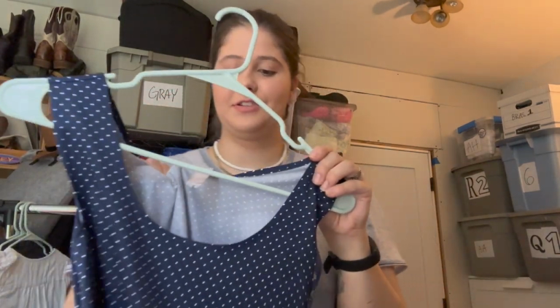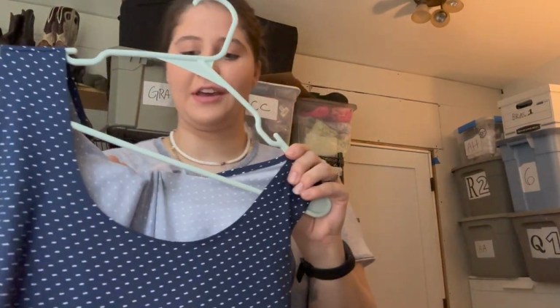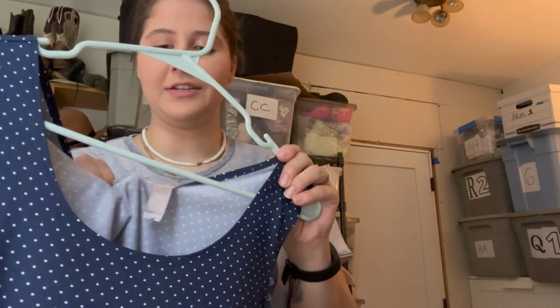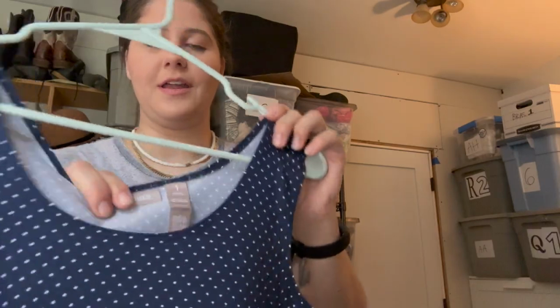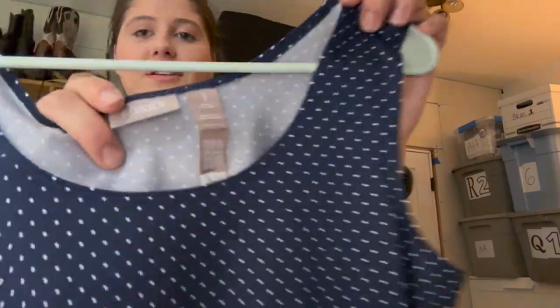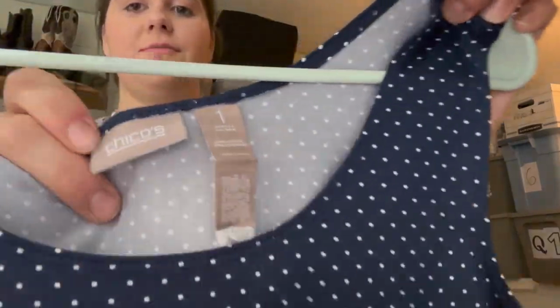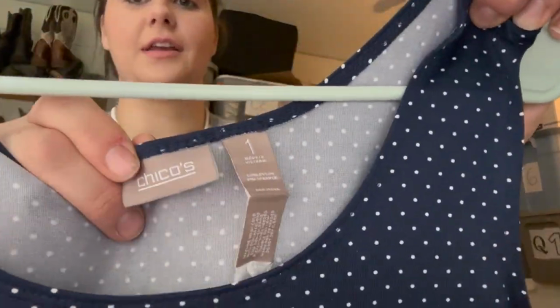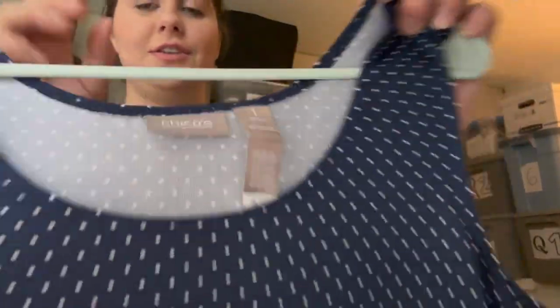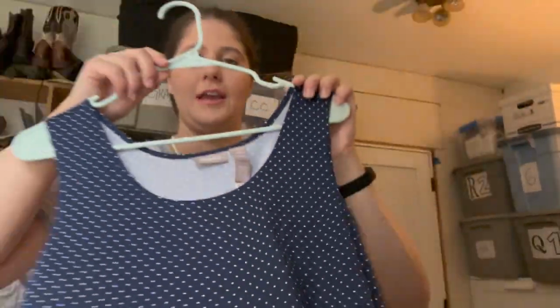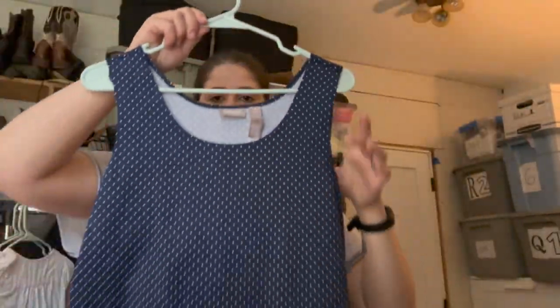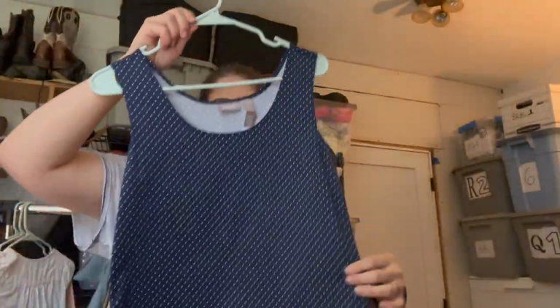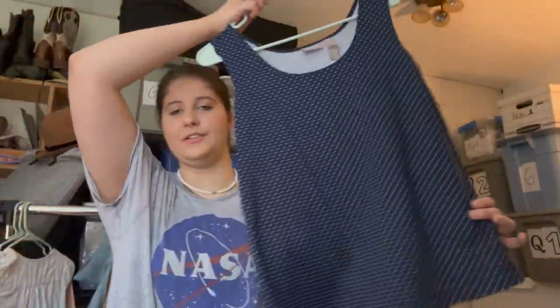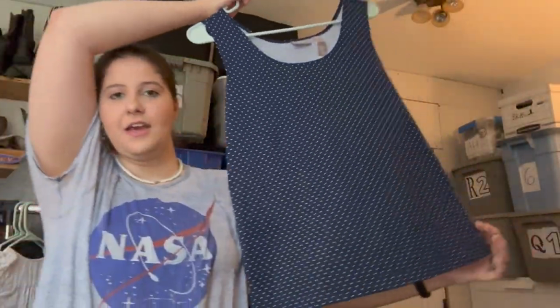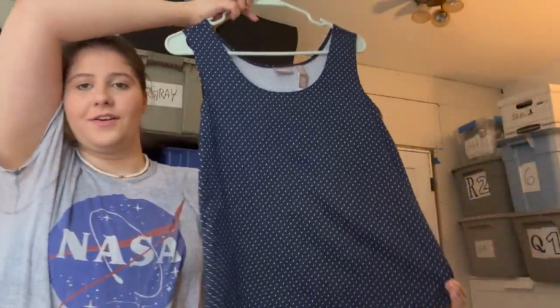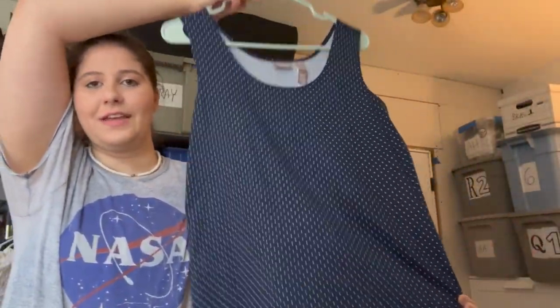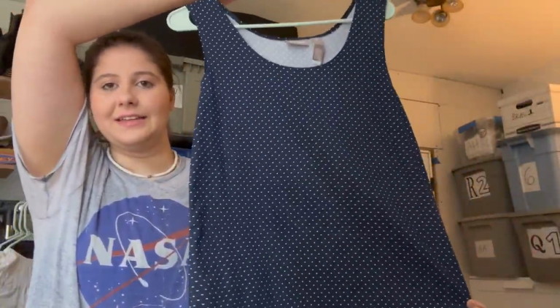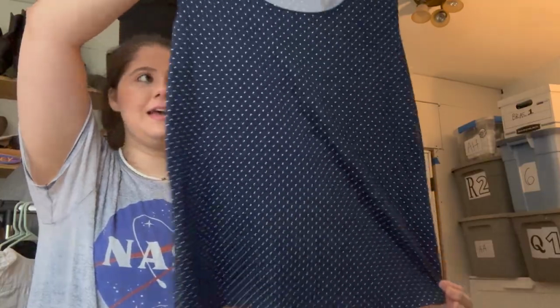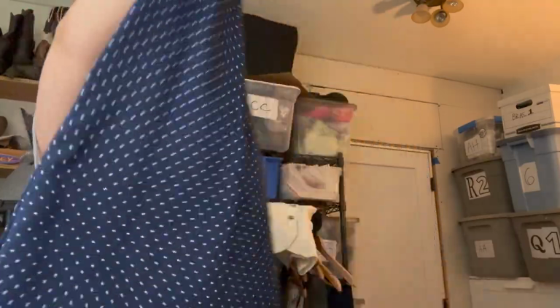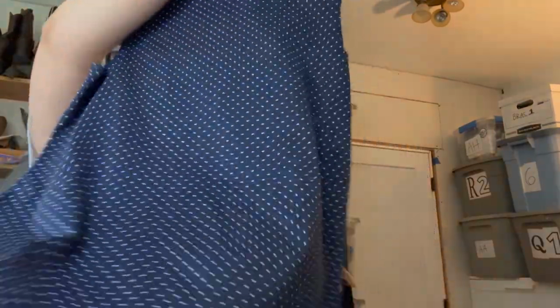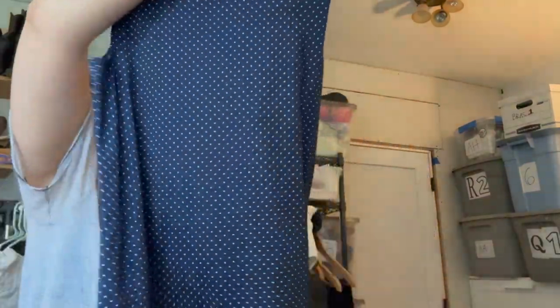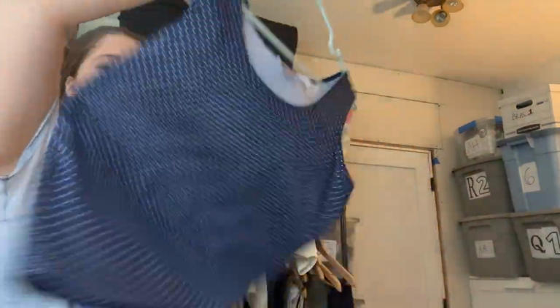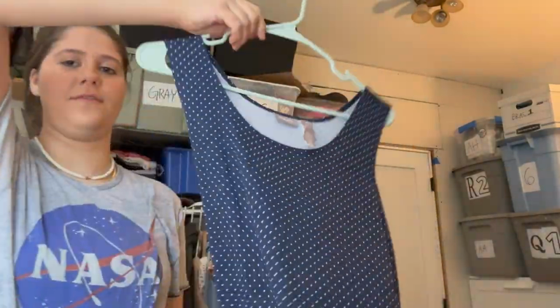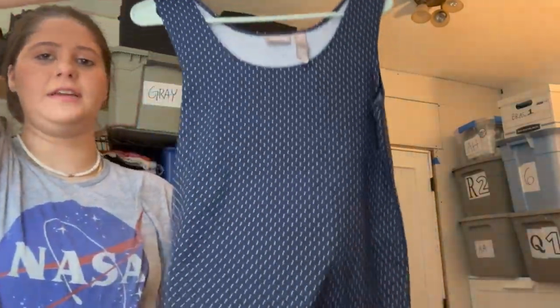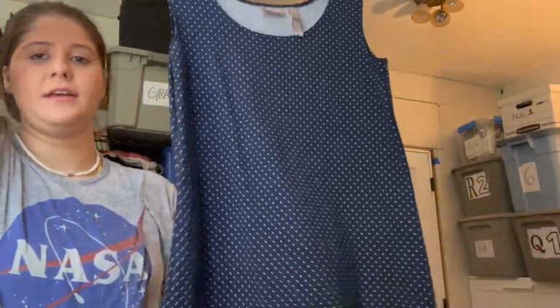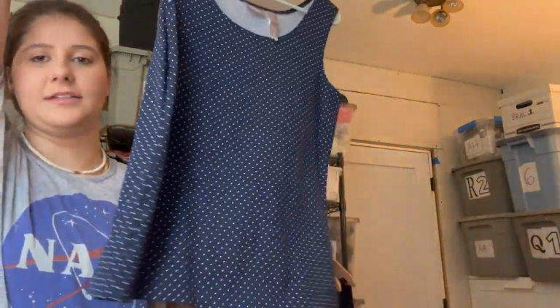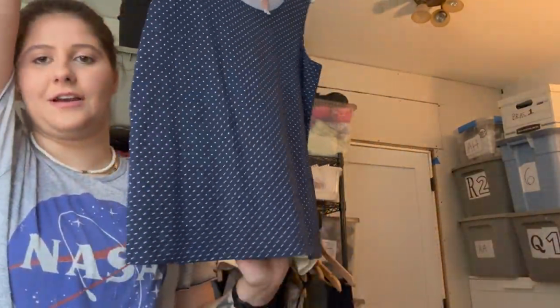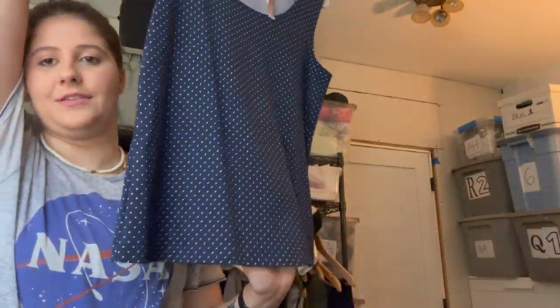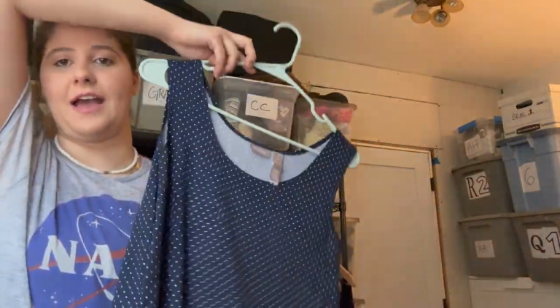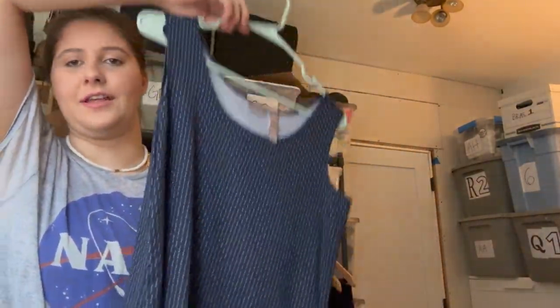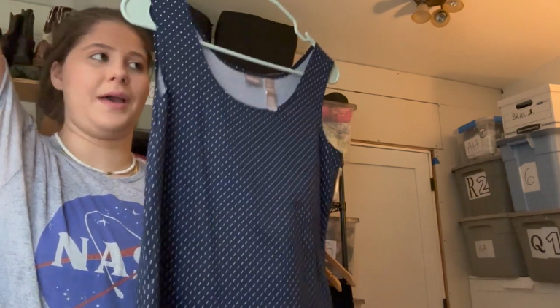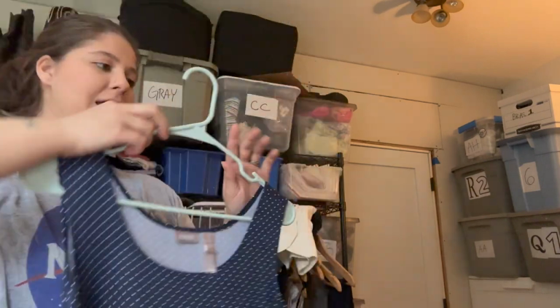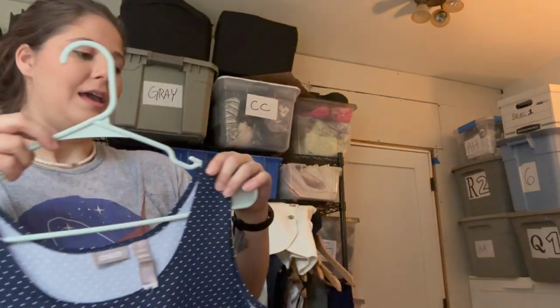This is just Chico's, size one. It's in really good condition, it'll be easy to photograph and list. Not expecting more than about $15 since it's not new with tags, but it's in really good condition.